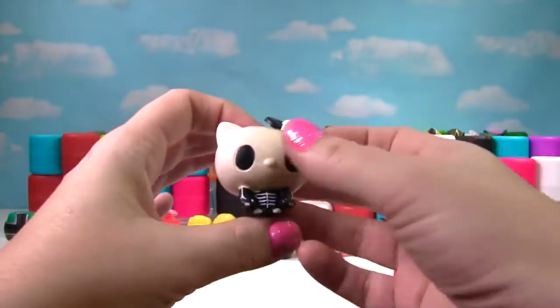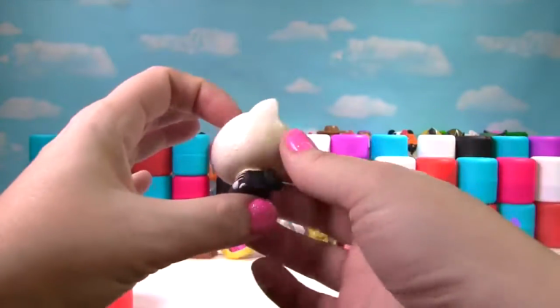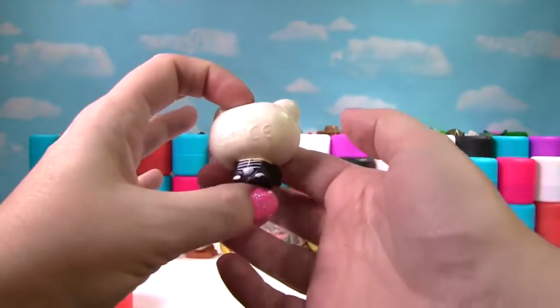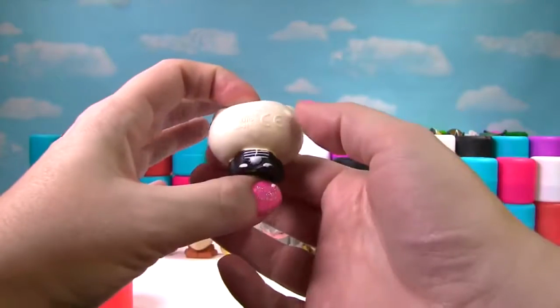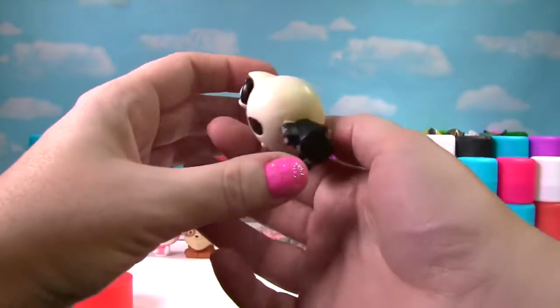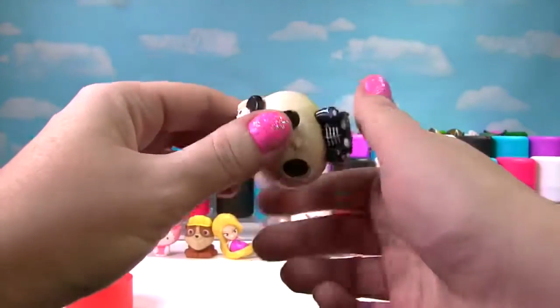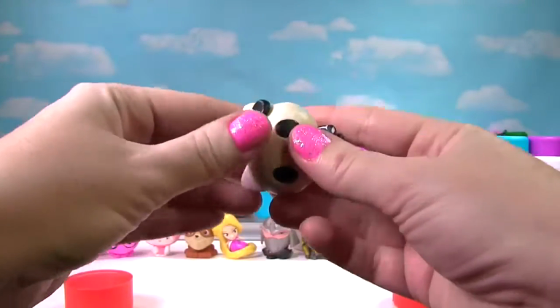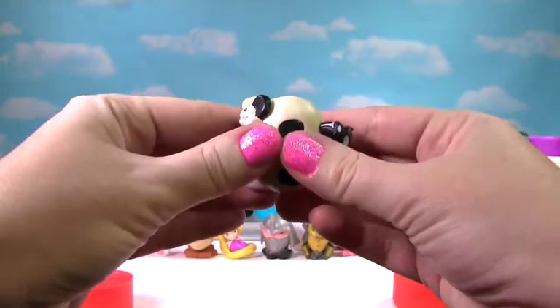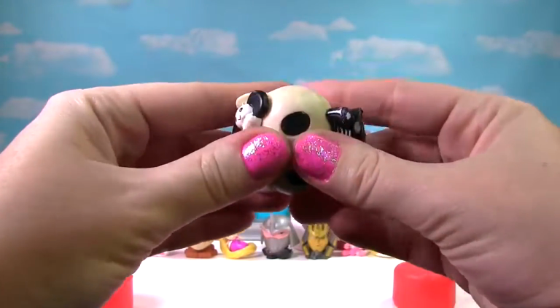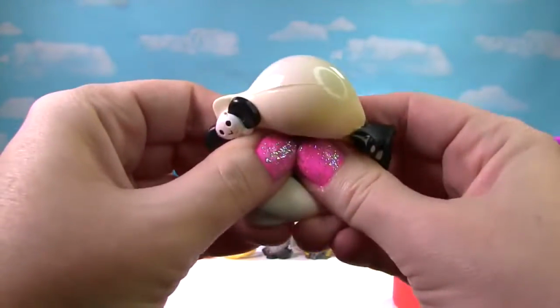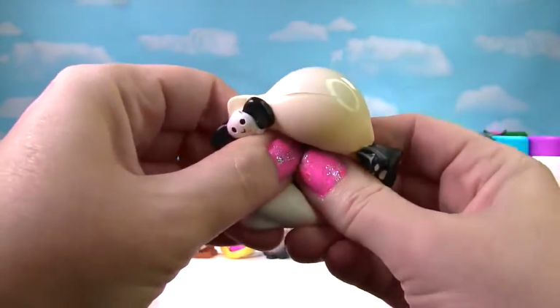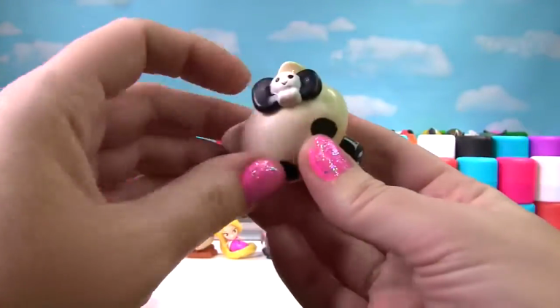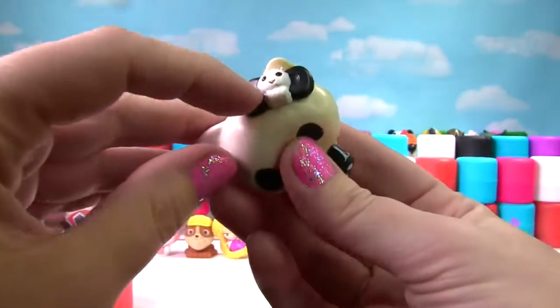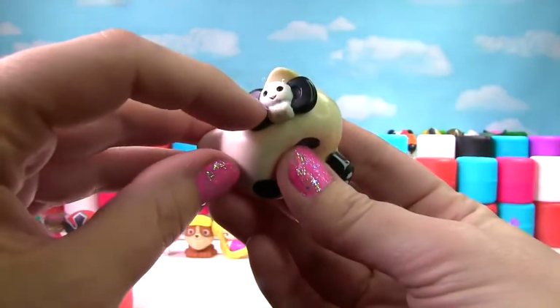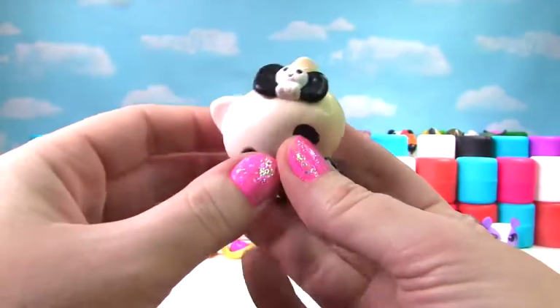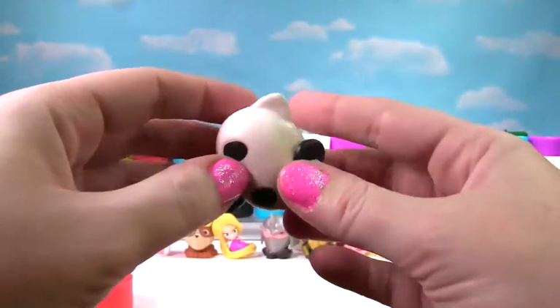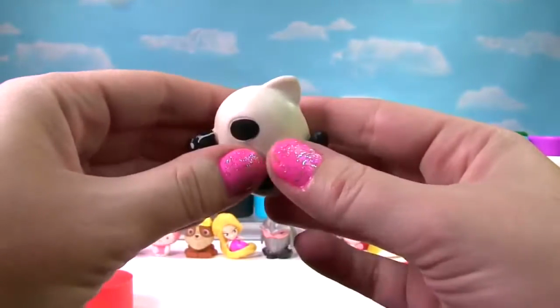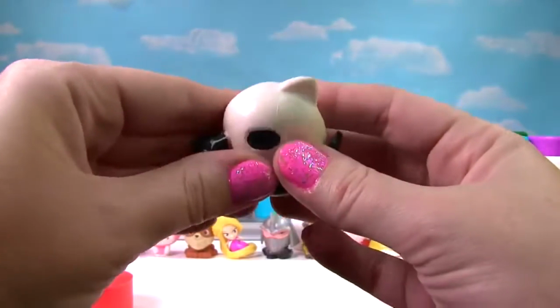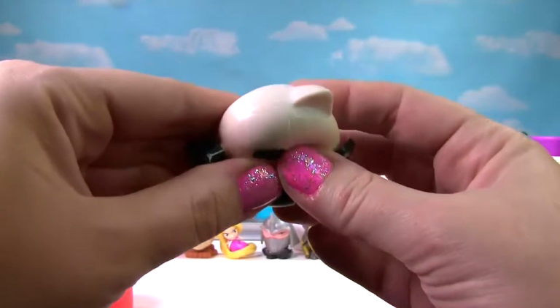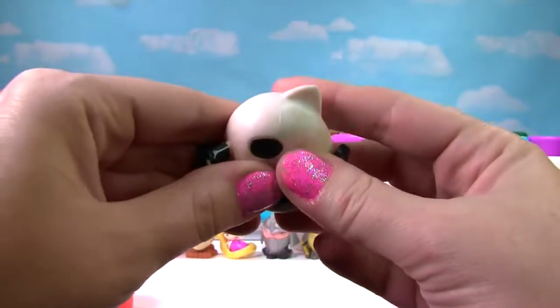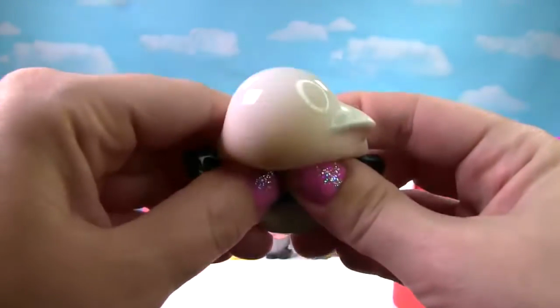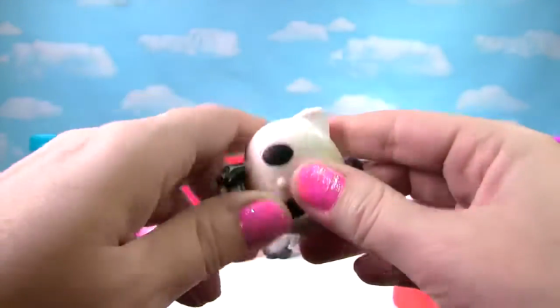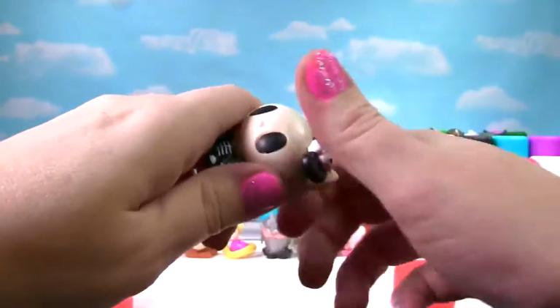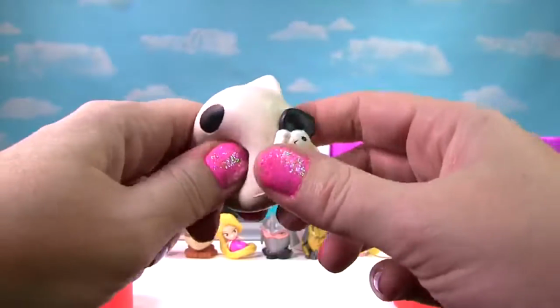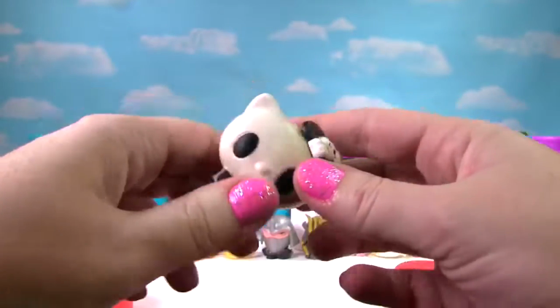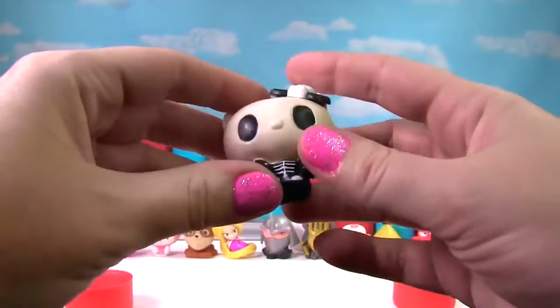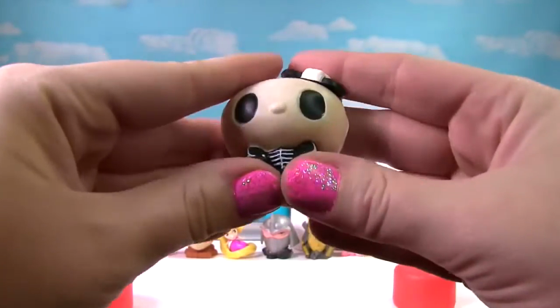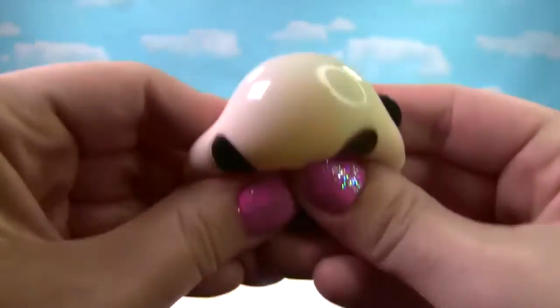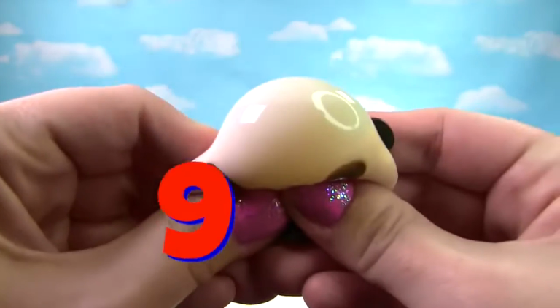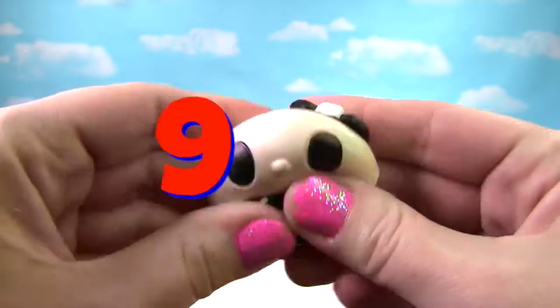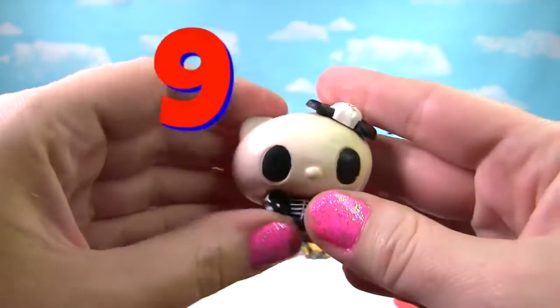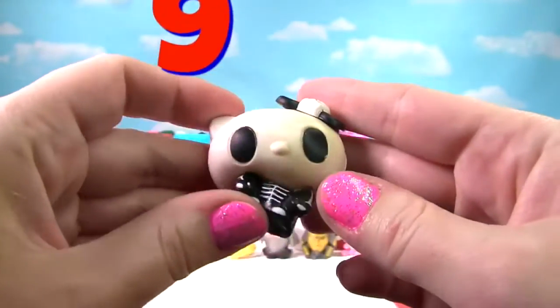It's Hello Kitty as a Skeleton! Let's give her a good squish. Look at the little skeleton on the bow. How about another squish? She's pretty squishy — she gets a 9 on the Squish Meter.